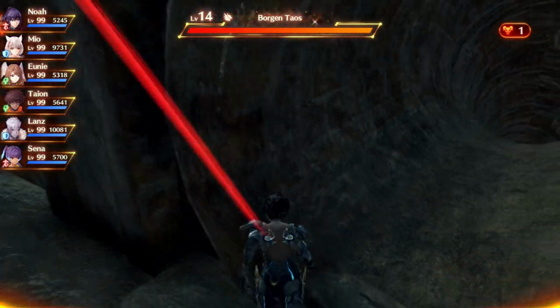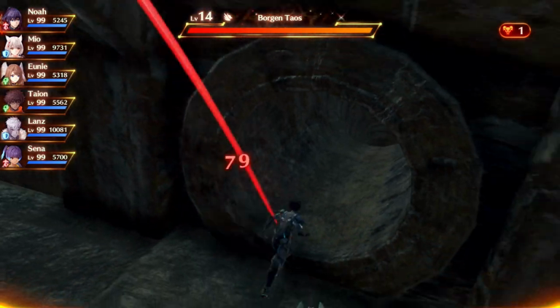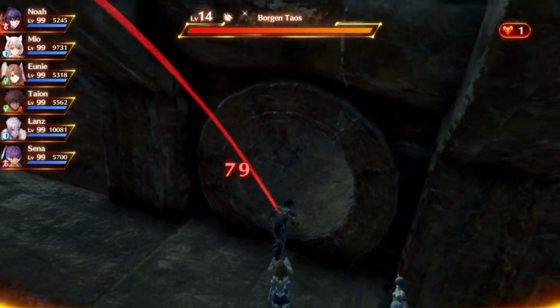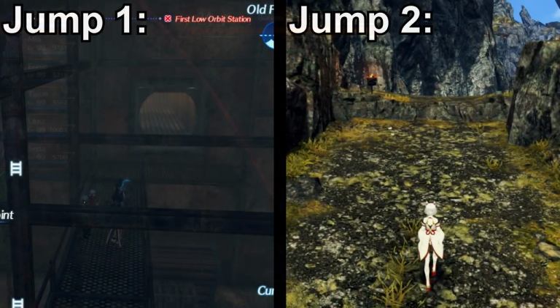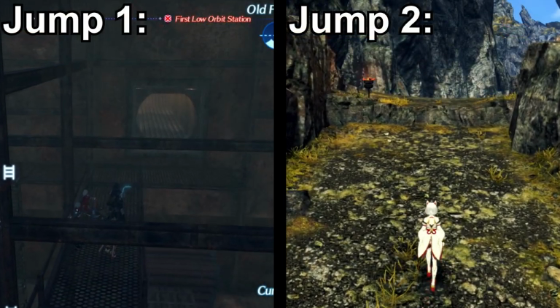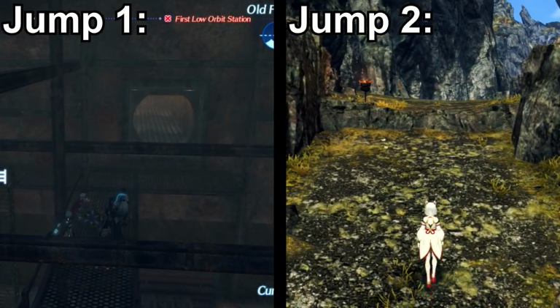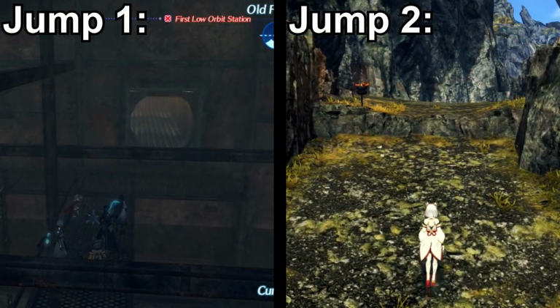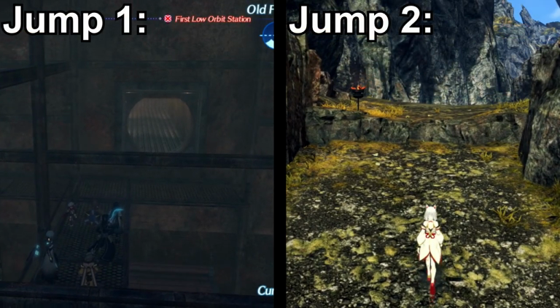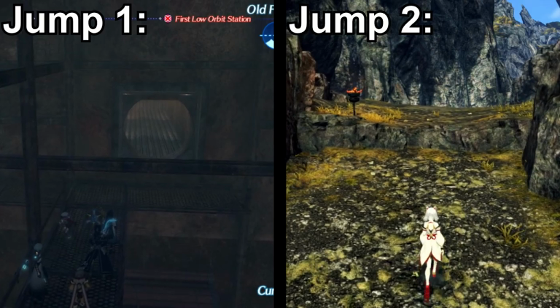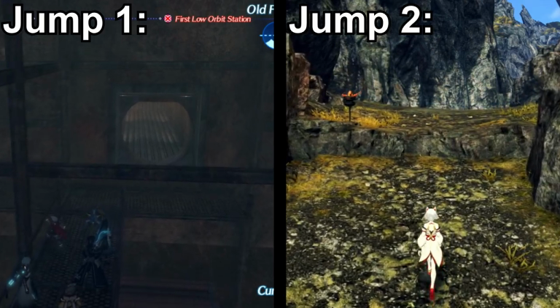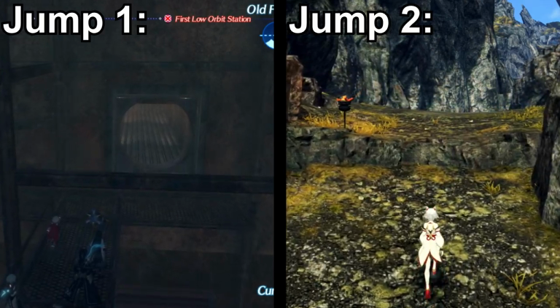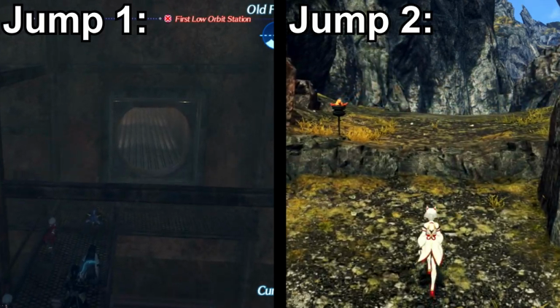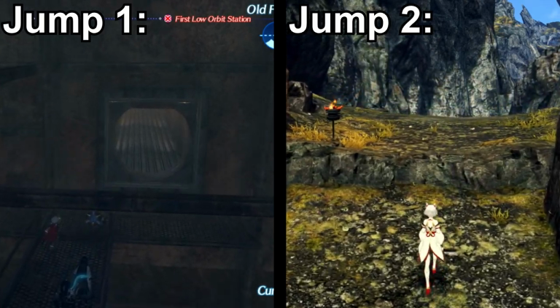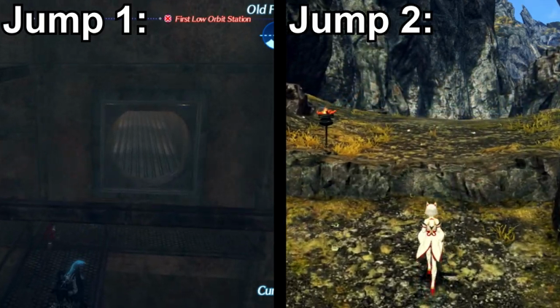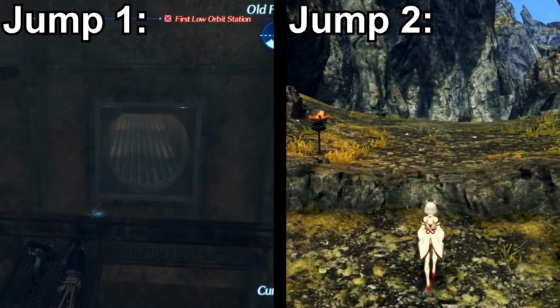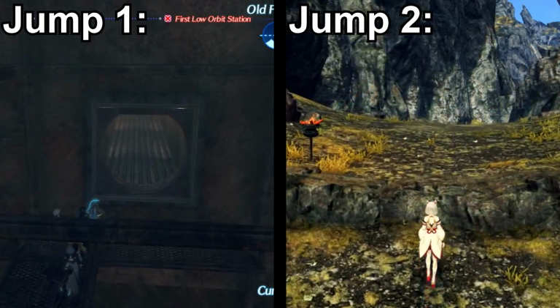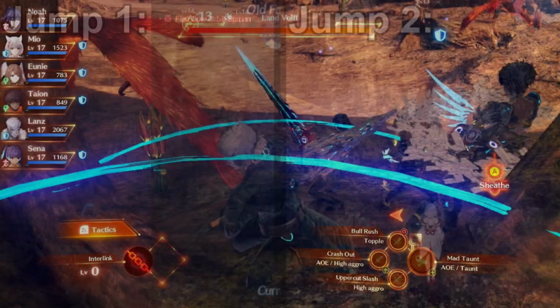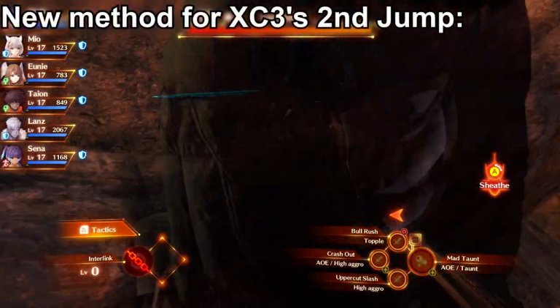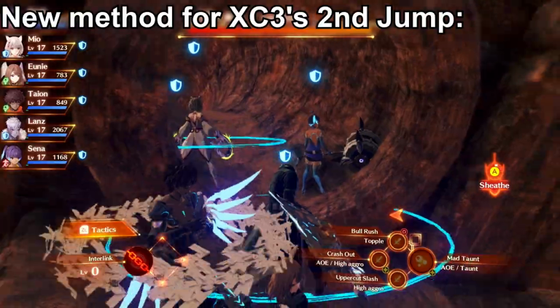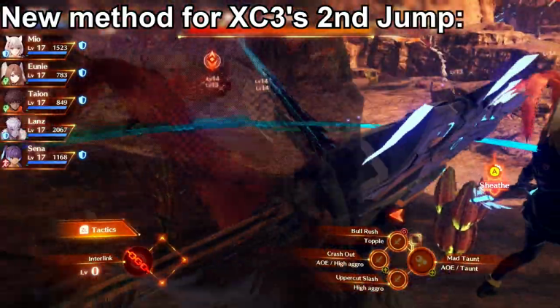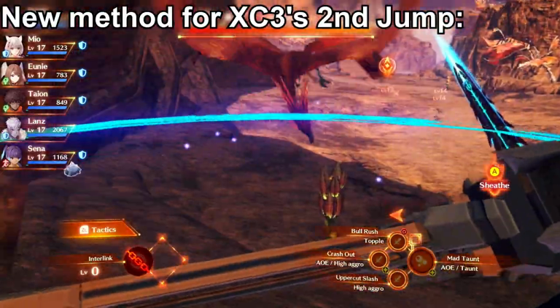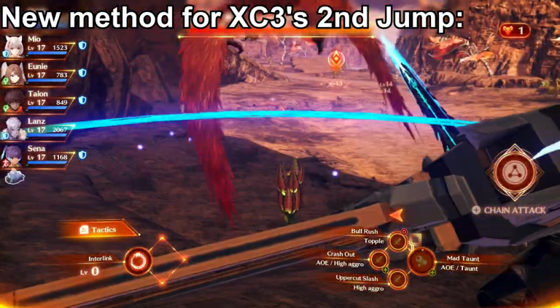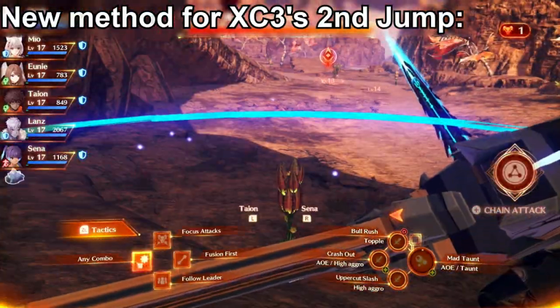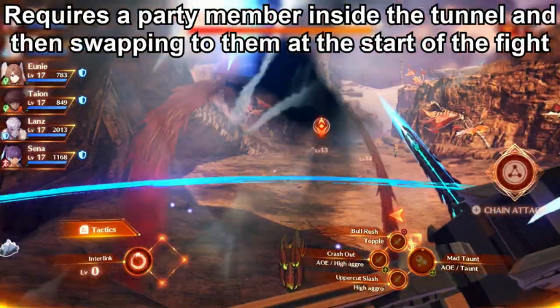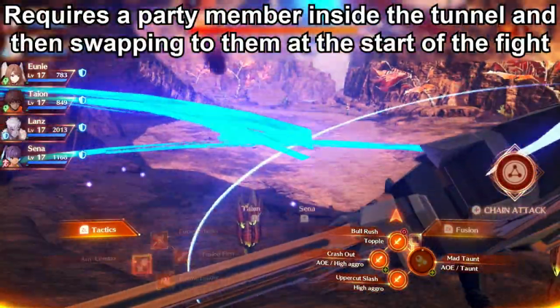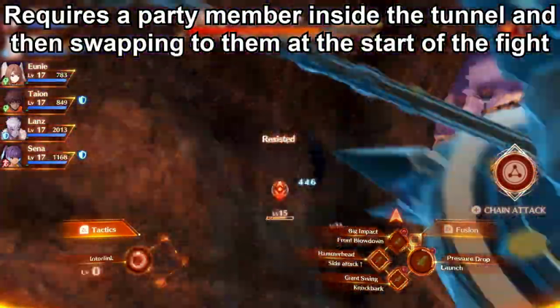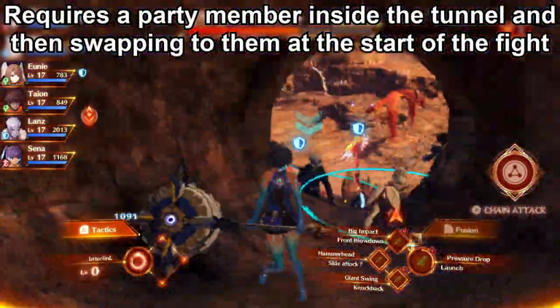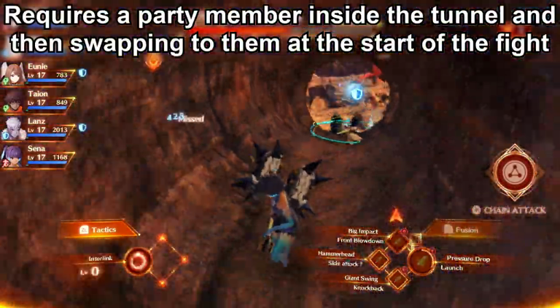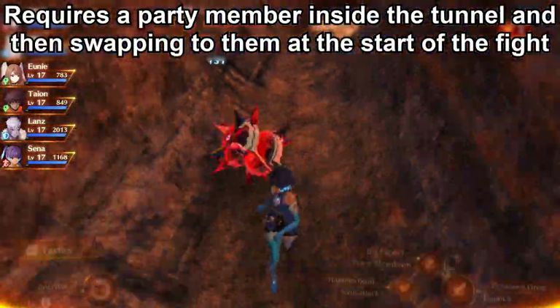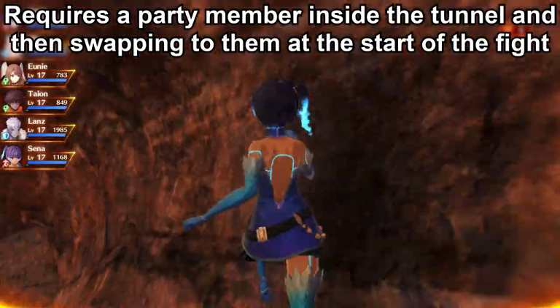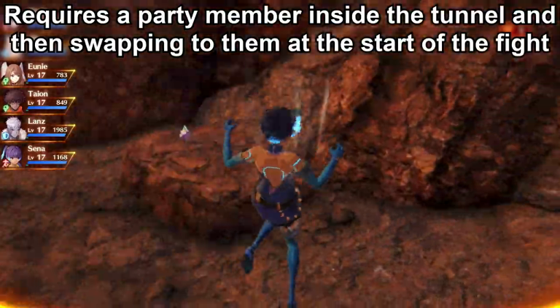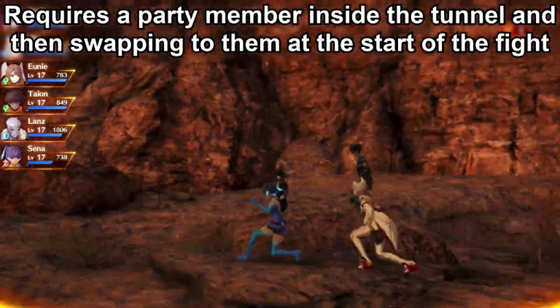So with that said, as it stands right now, there's only two dastardly jumps that stand between the Xenoblade community and perfection. If anyone has any ideas on how to overcome these jumps, then please let me know. If you like what I'm doing here, subscribe, and as always.